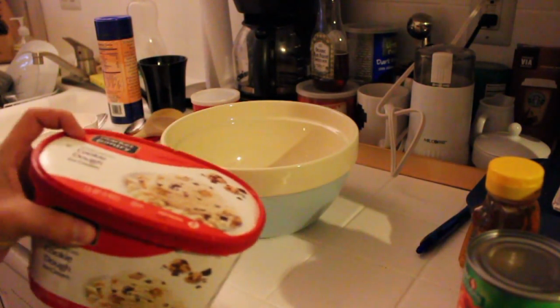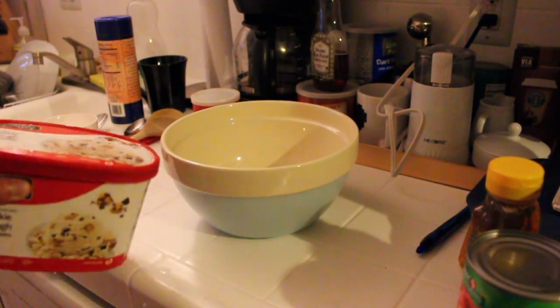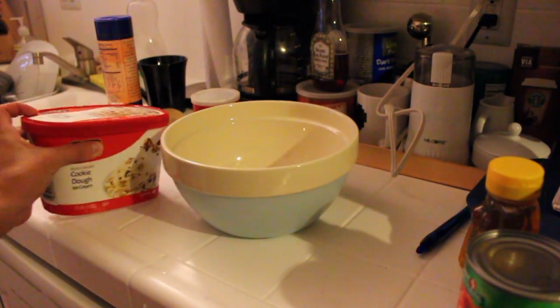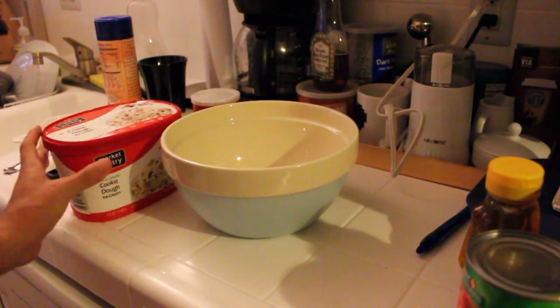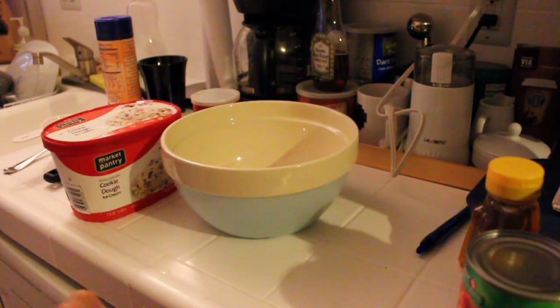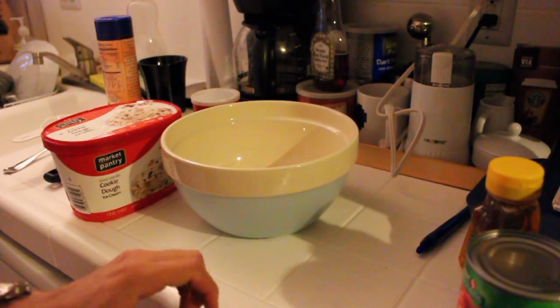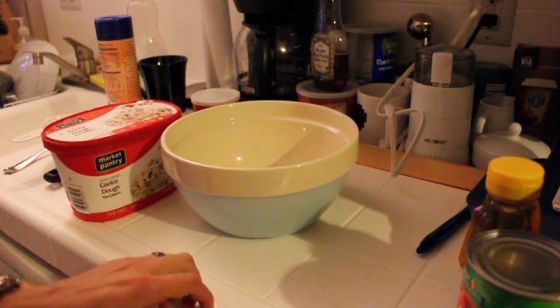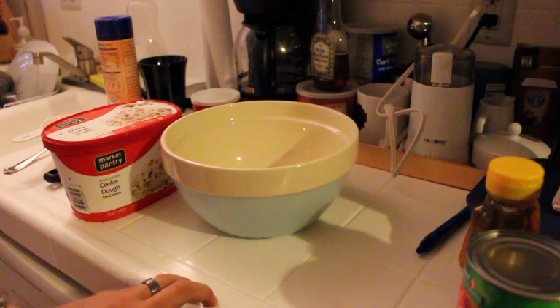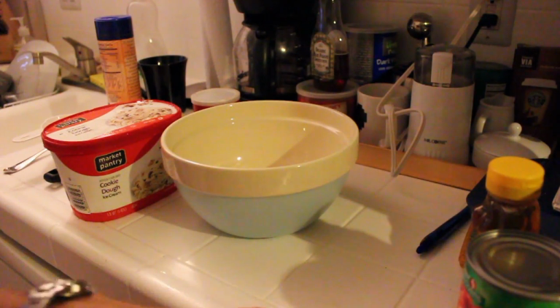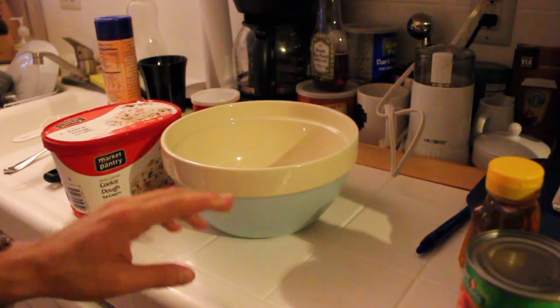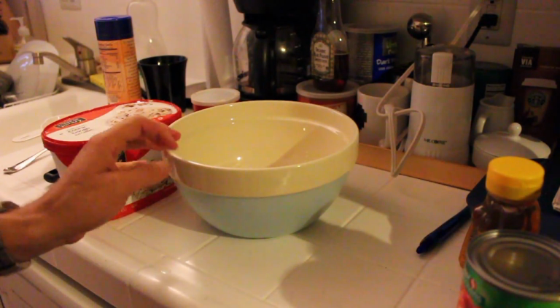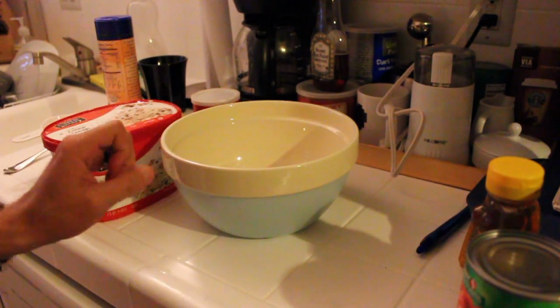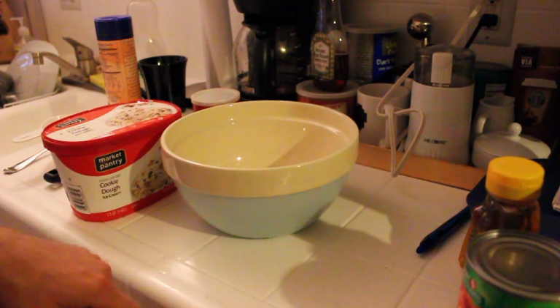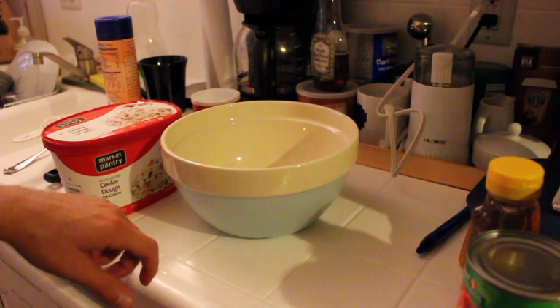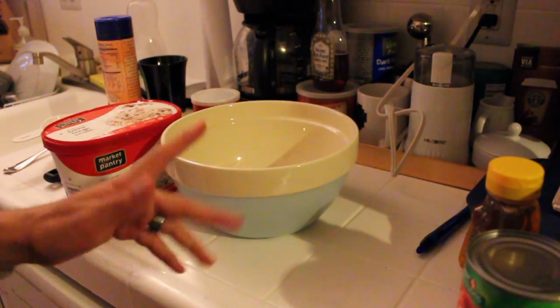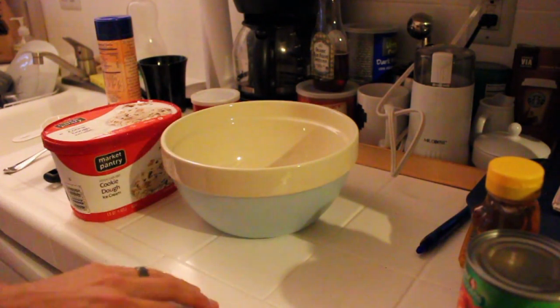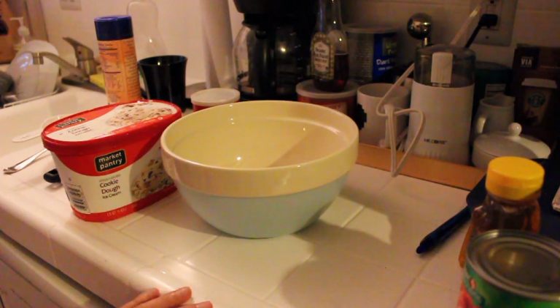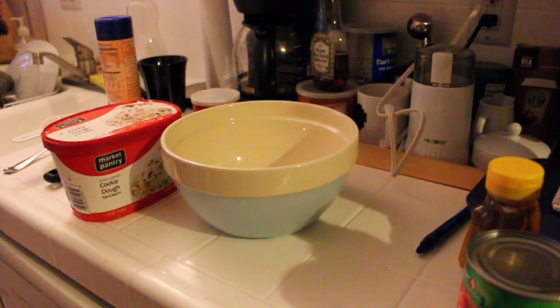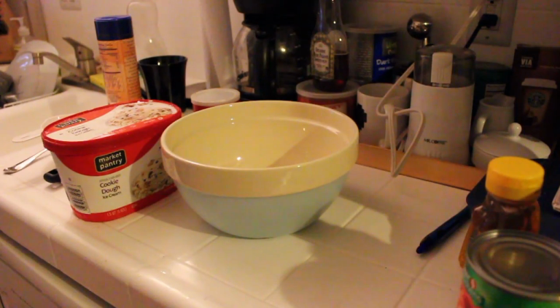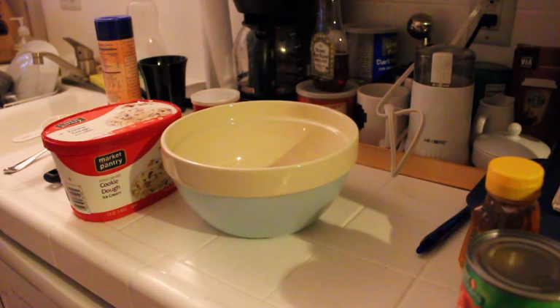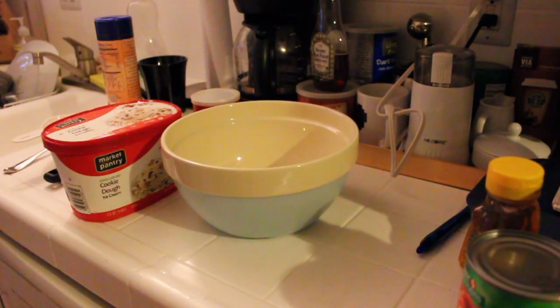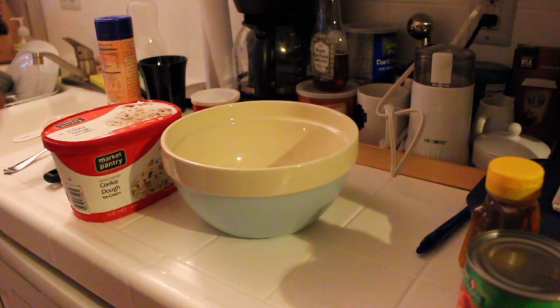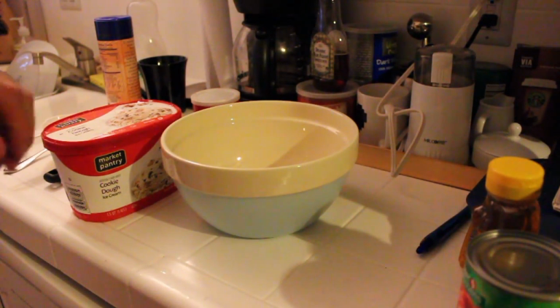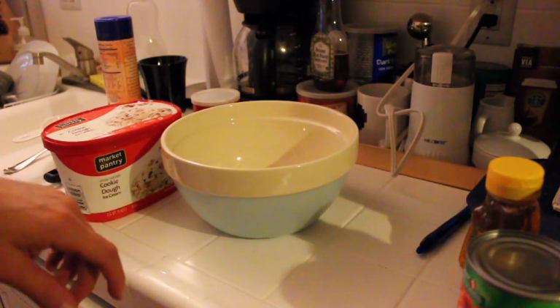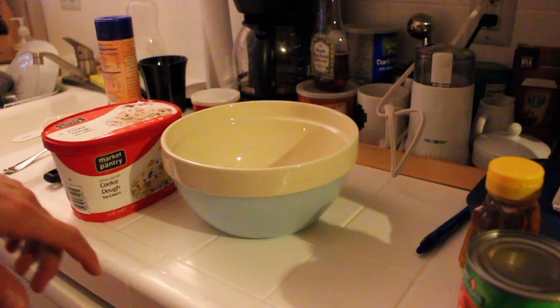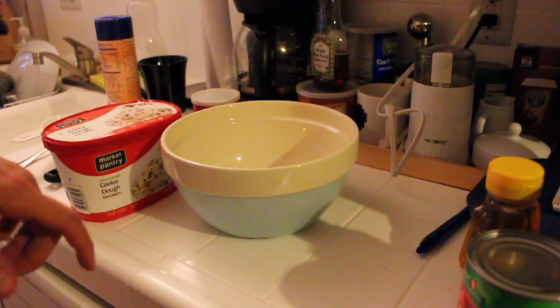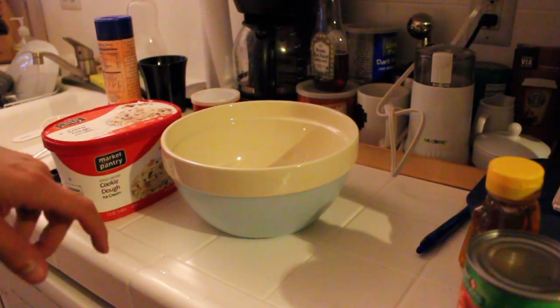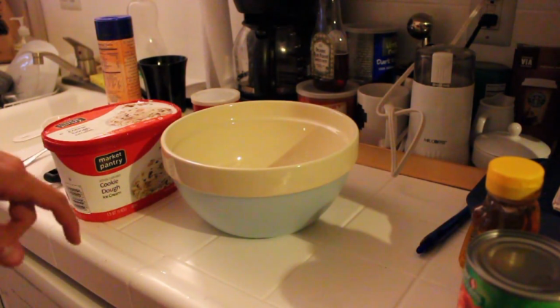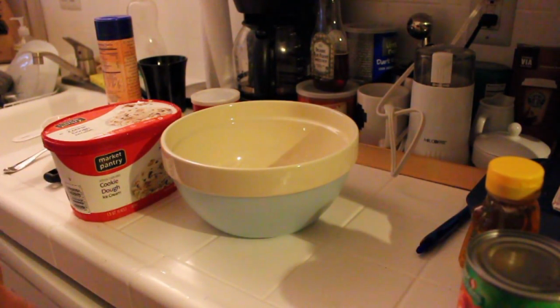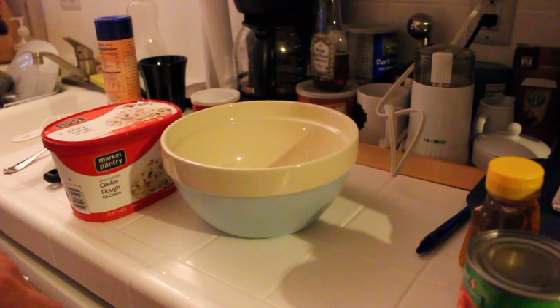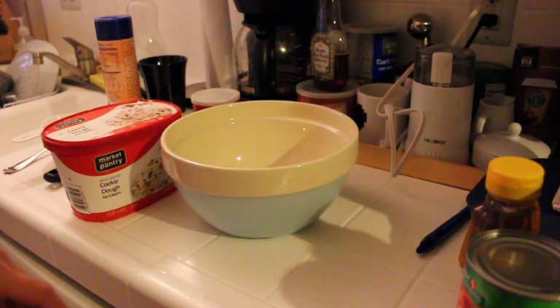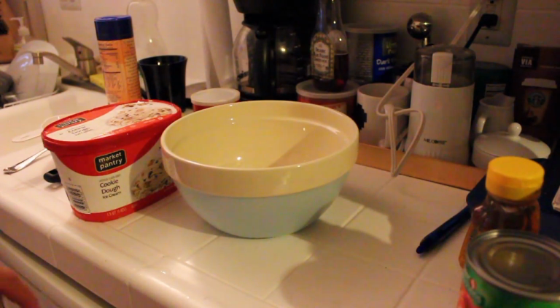If you are one of the elite few who know that this is not my first baking tutorial on YouTube, what's up? For those of you that have never seen my other baking tutorial, ask someone who has.